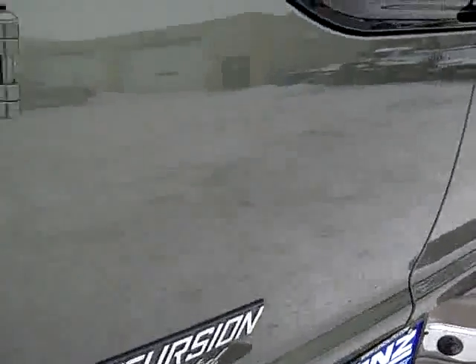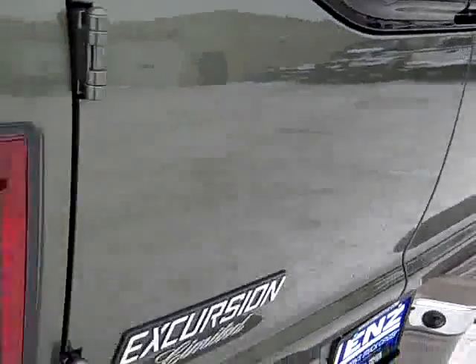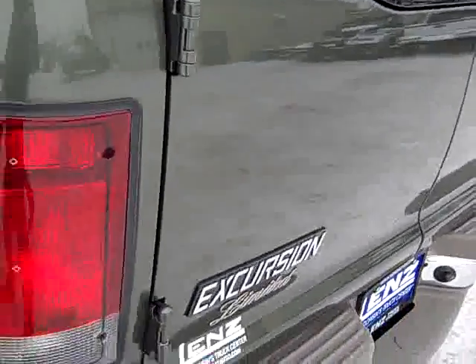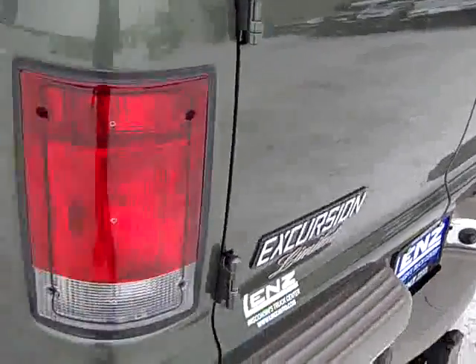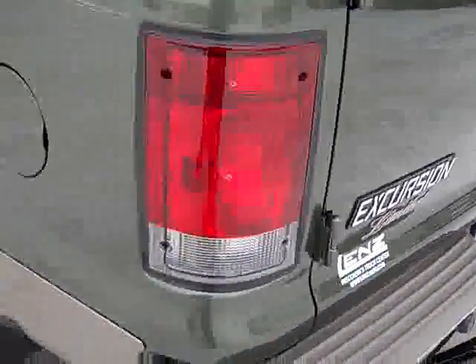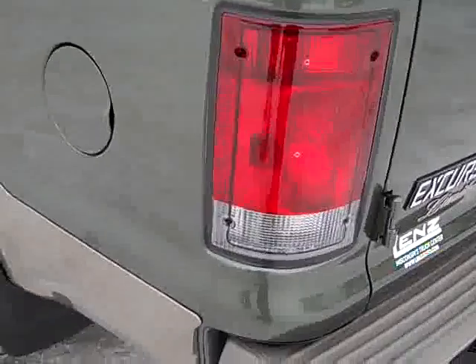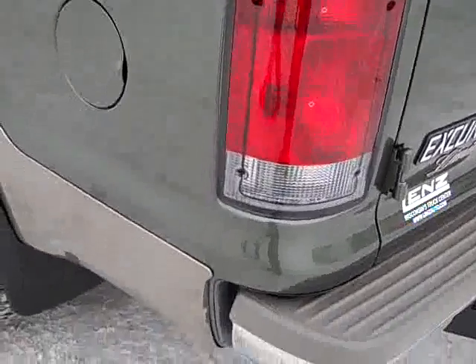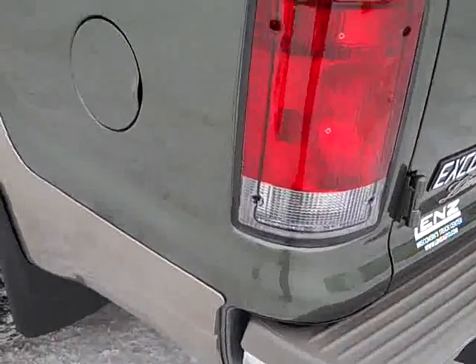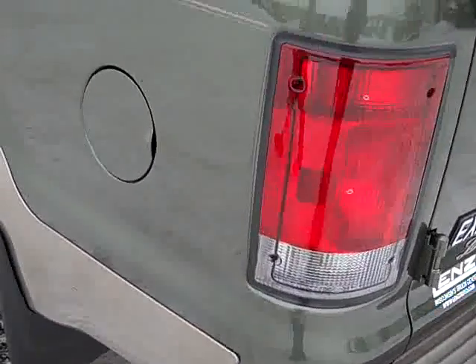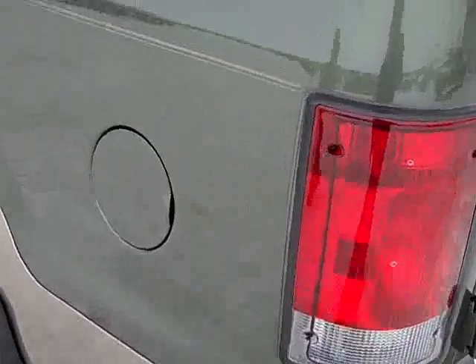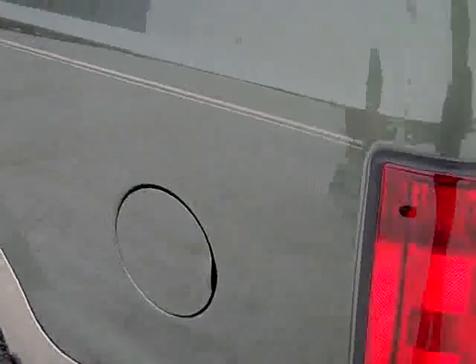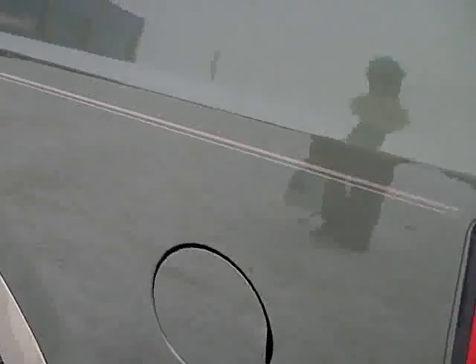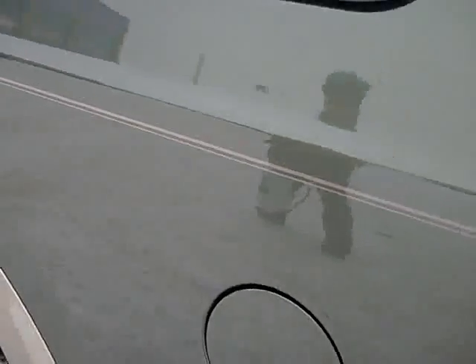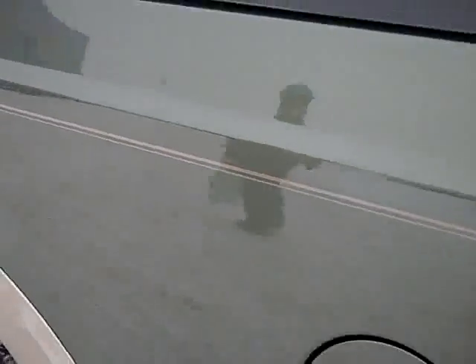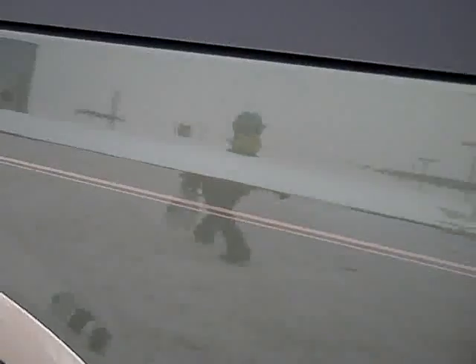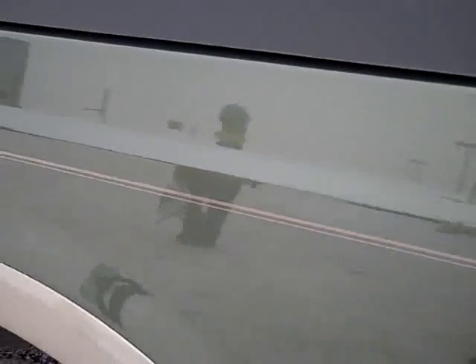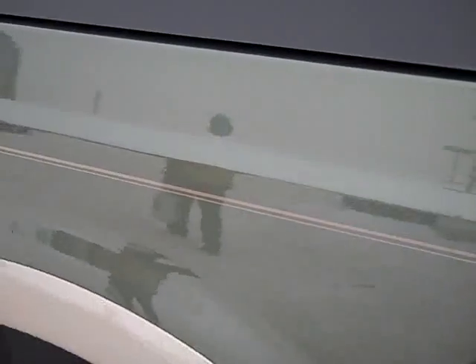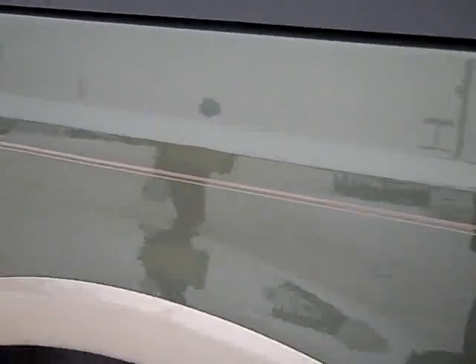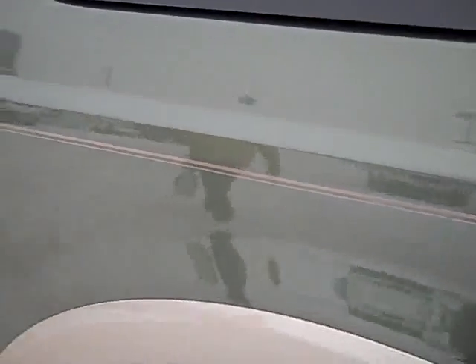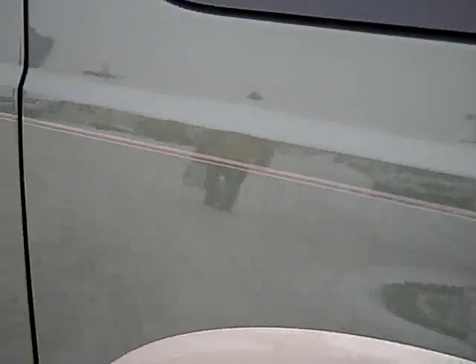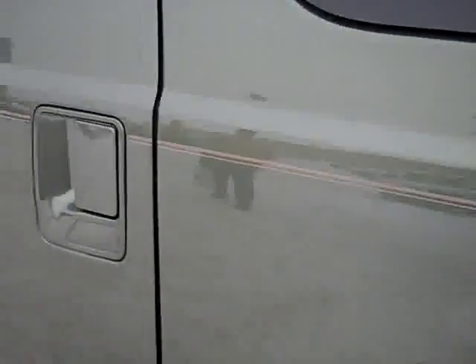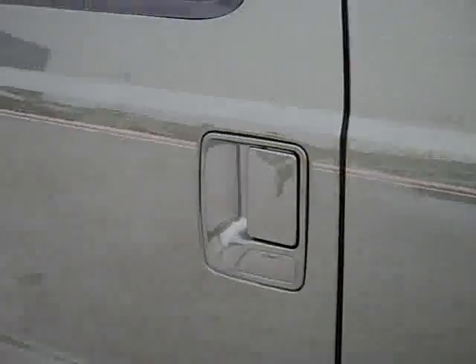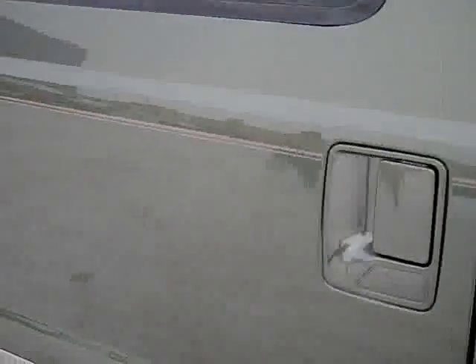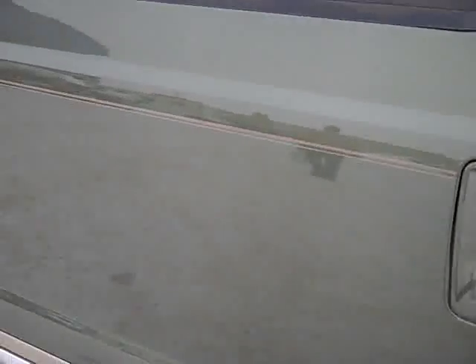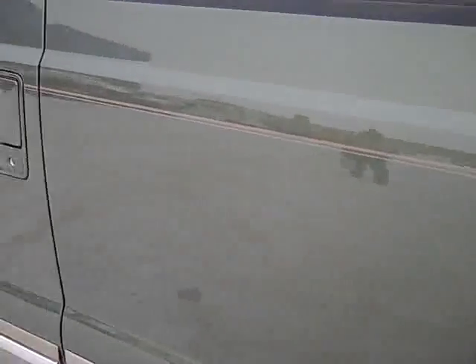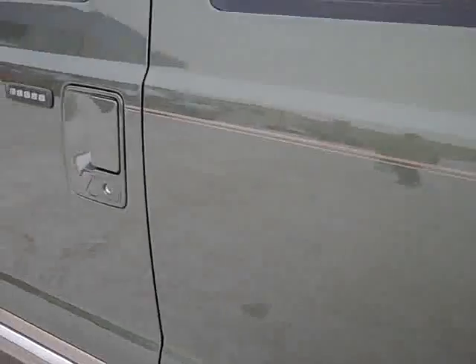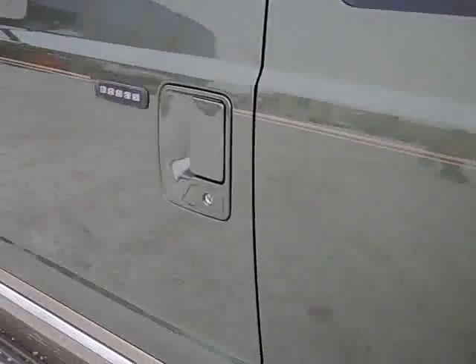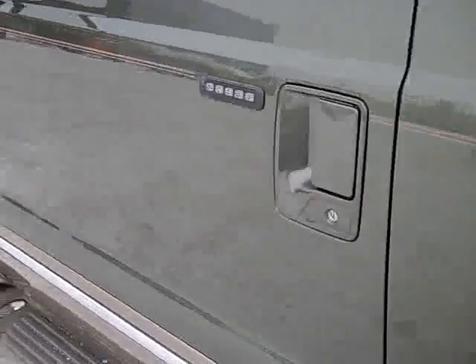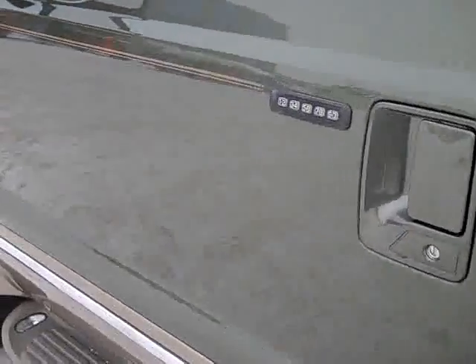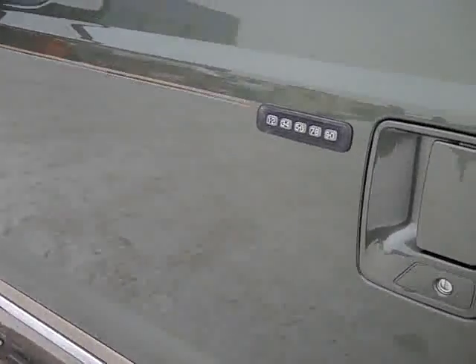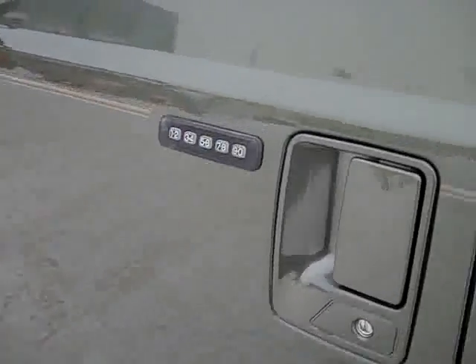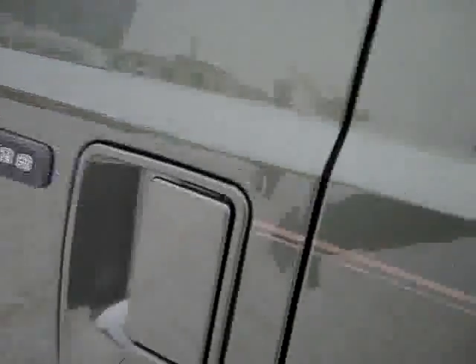The rear gate is very clean. On this side of the vehicle it's just as clean as the other side.